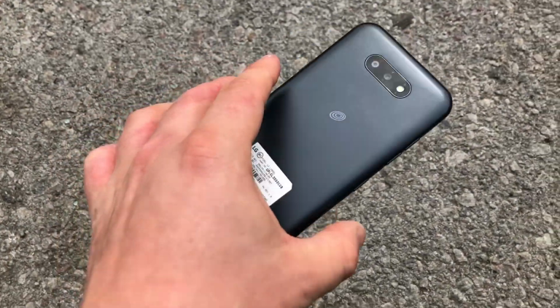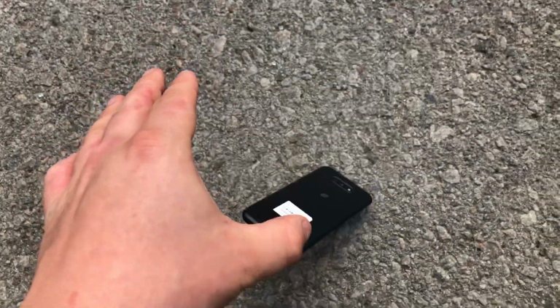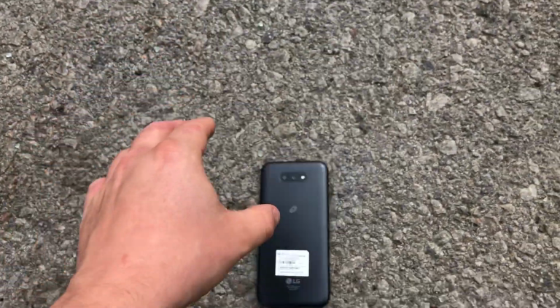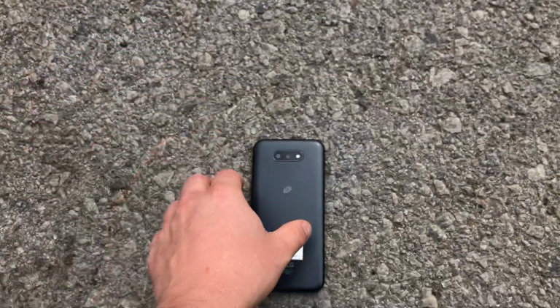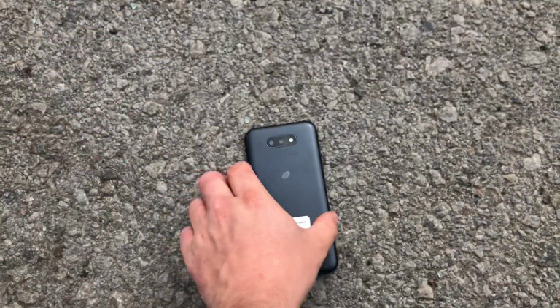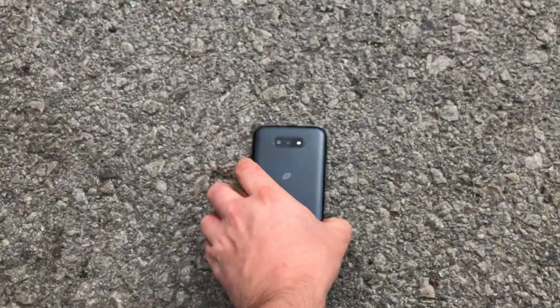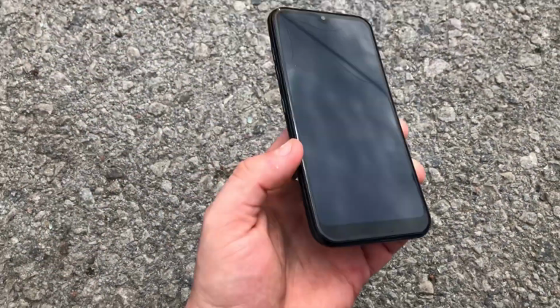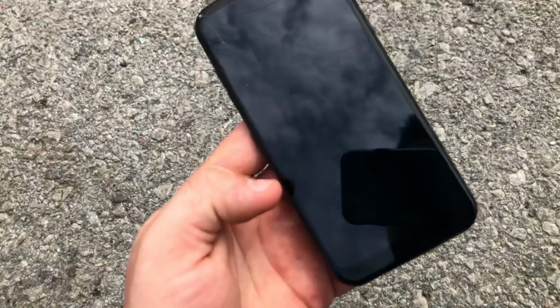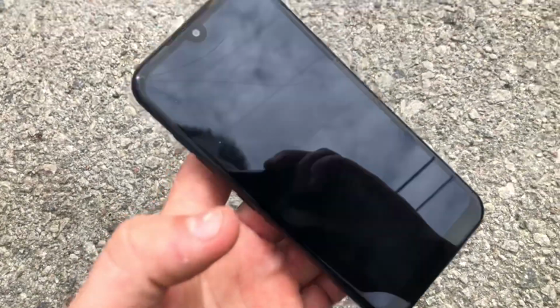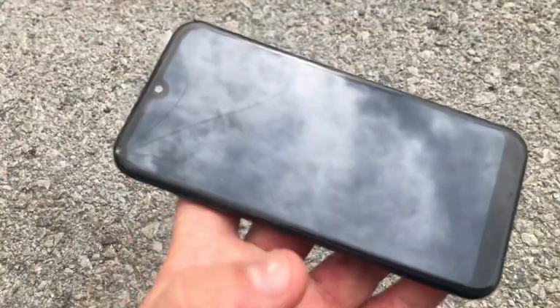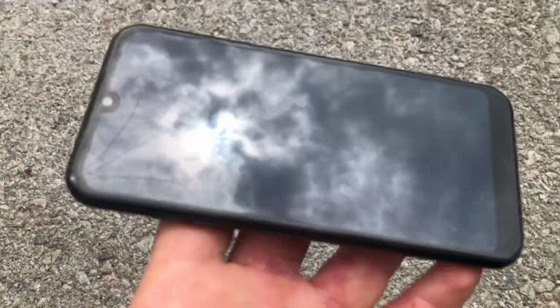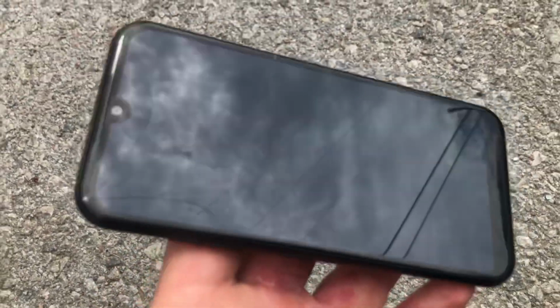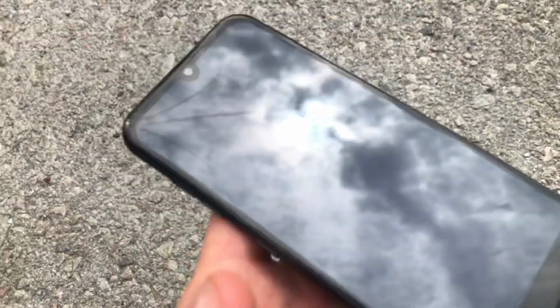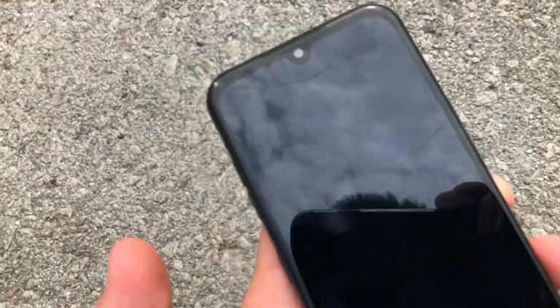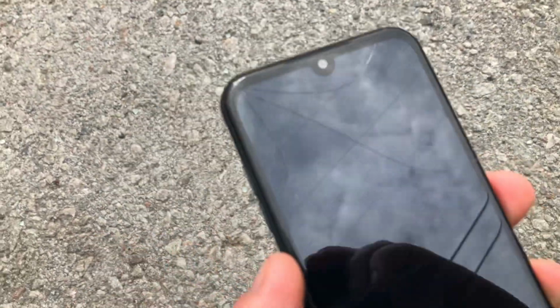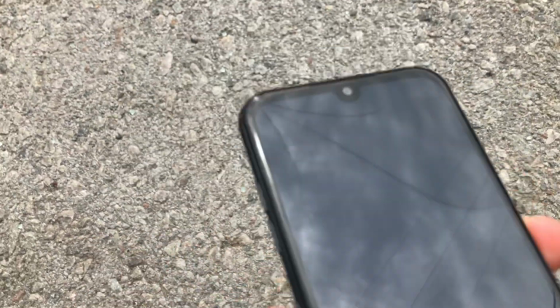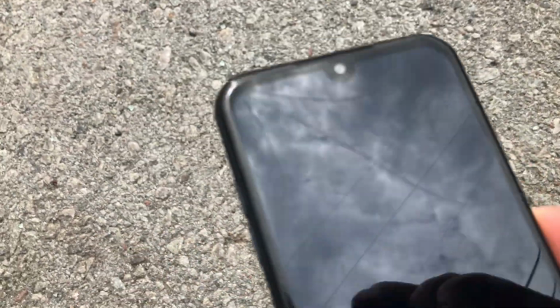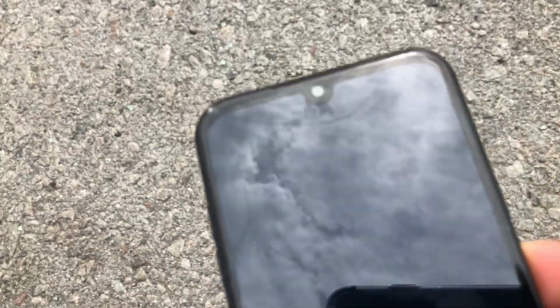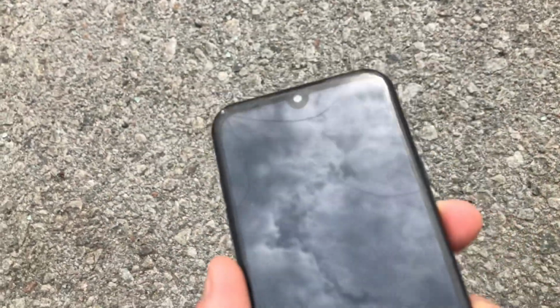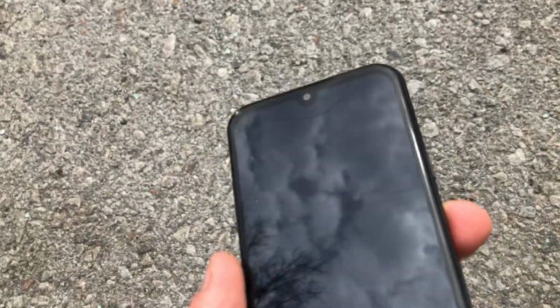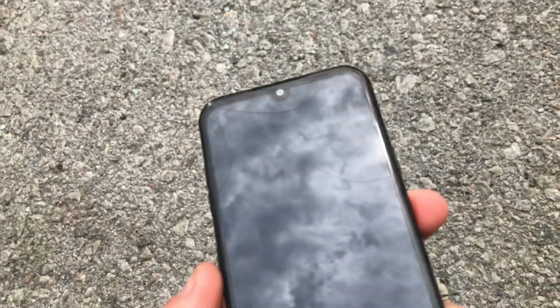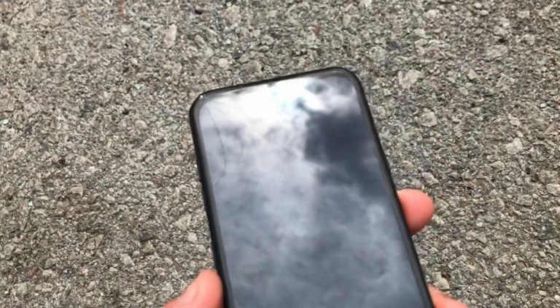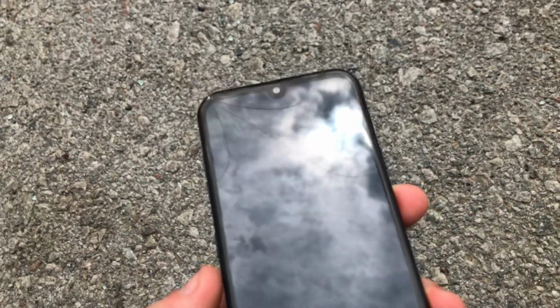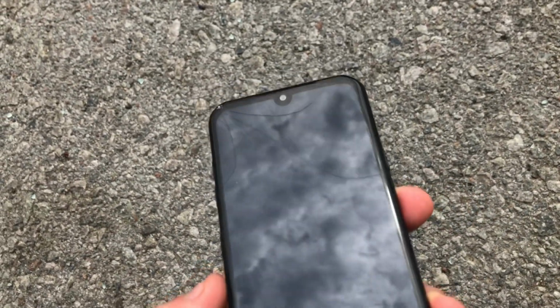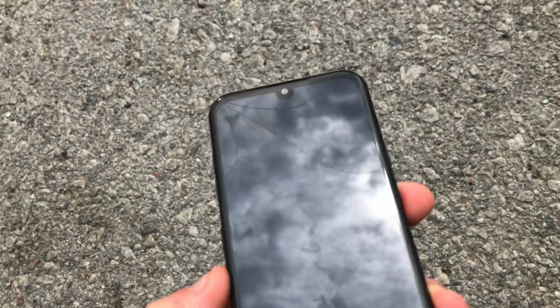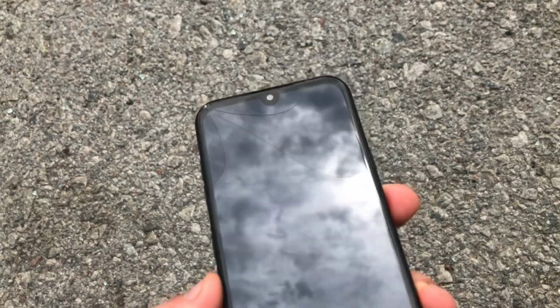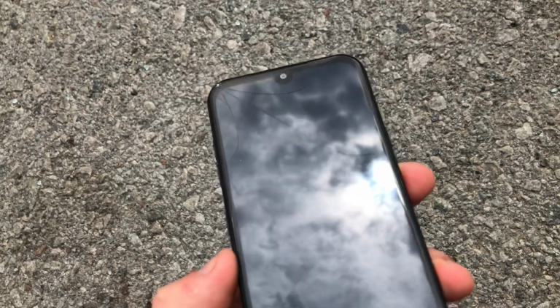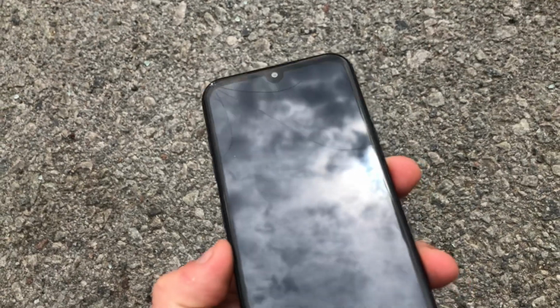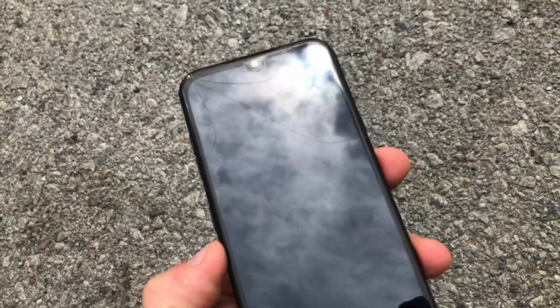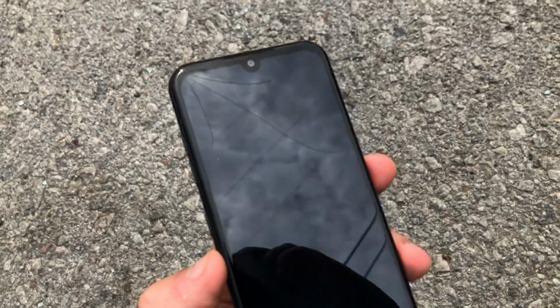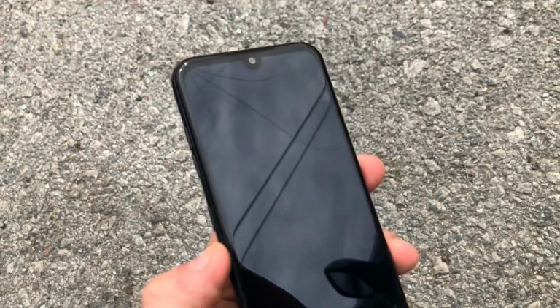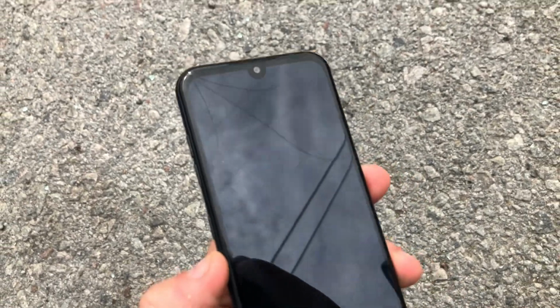1 foot. Let's see if it cracked. It did crack. So 1 foot was plenty enough to crack the screen, as you can see.